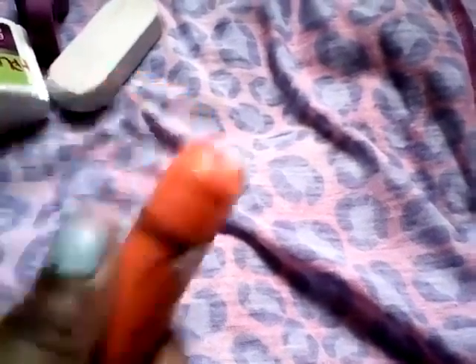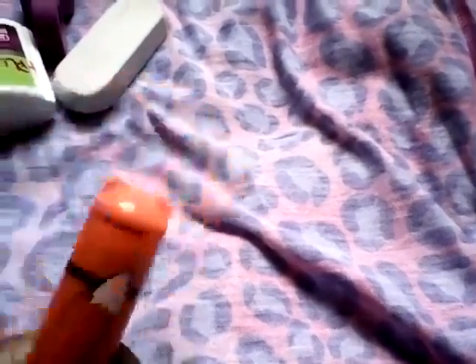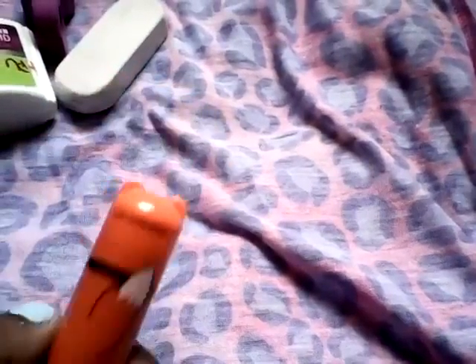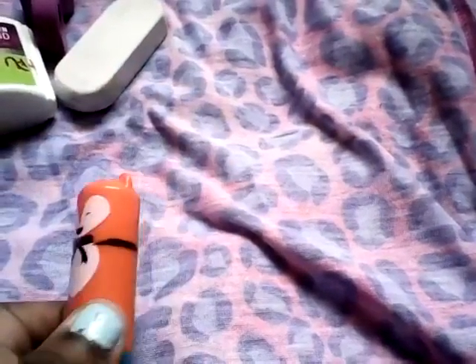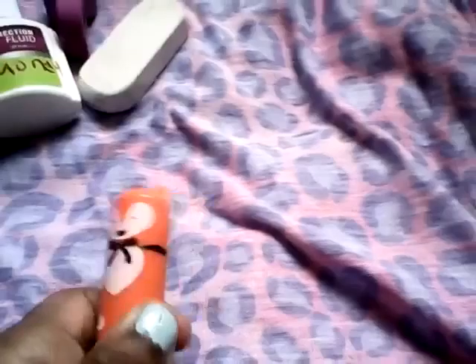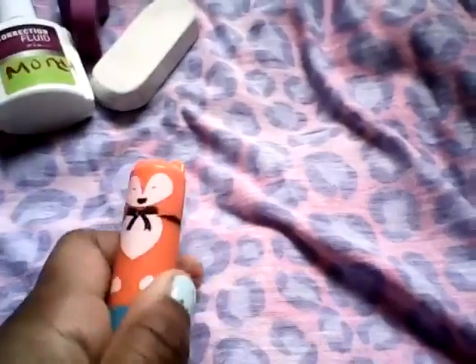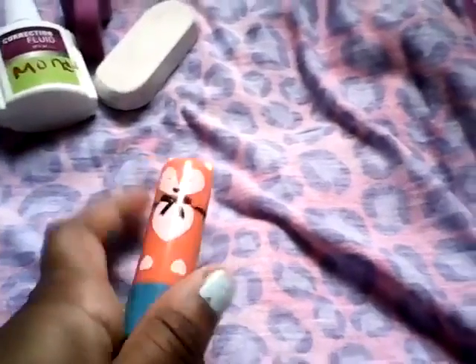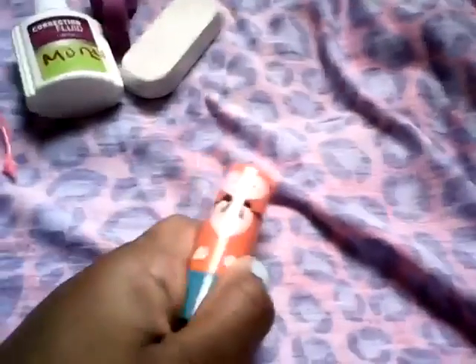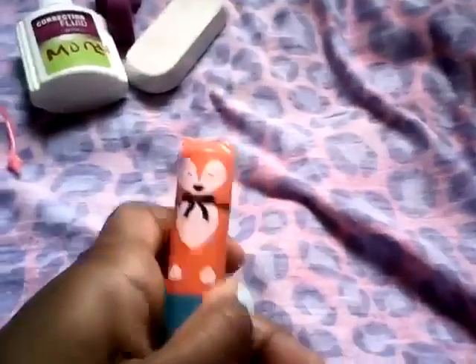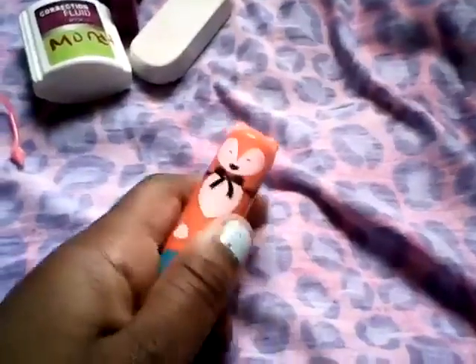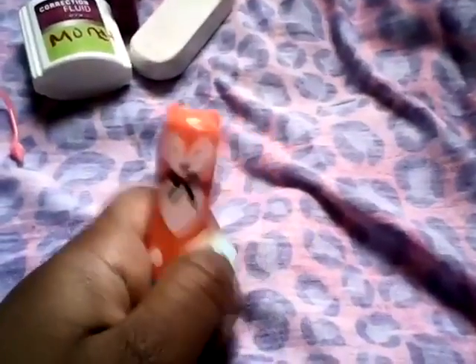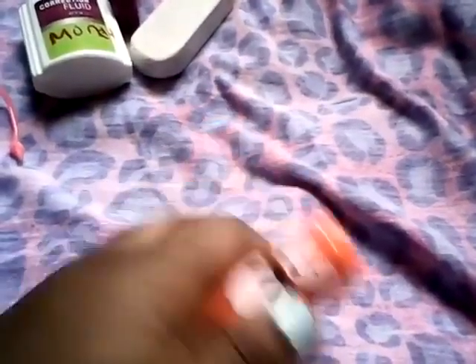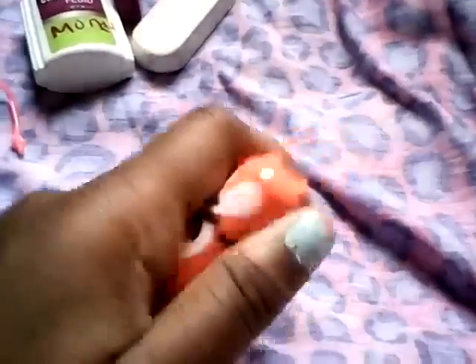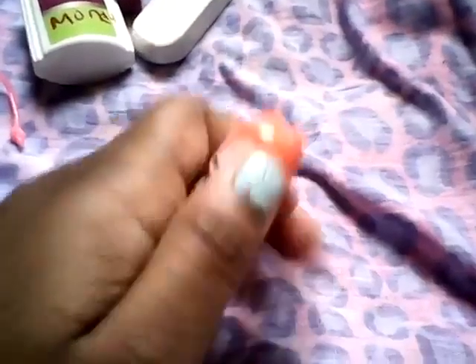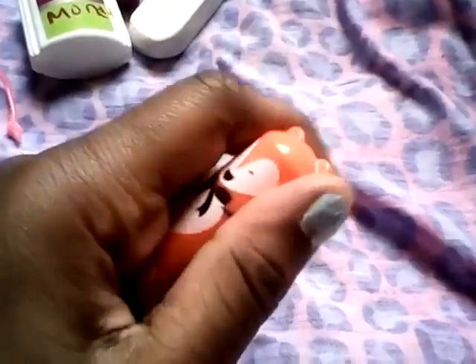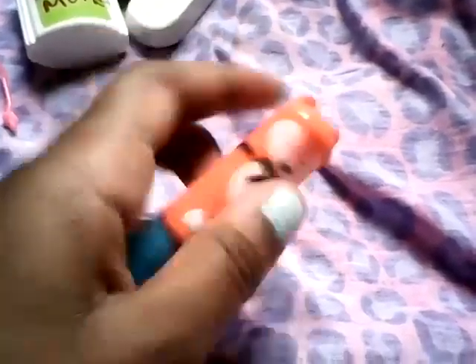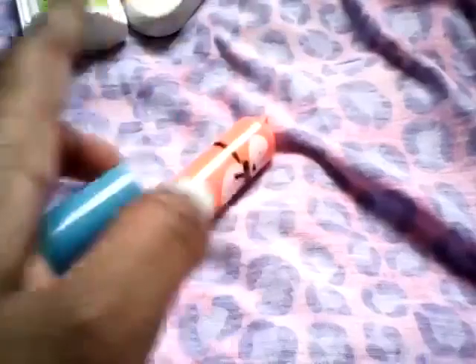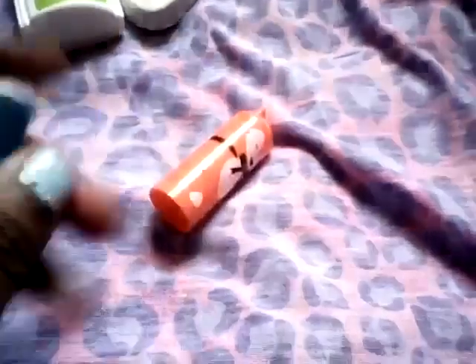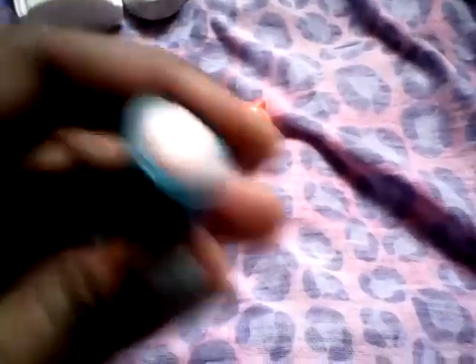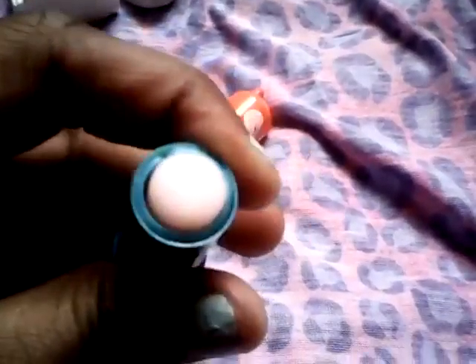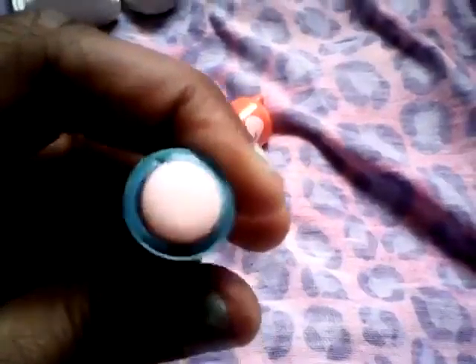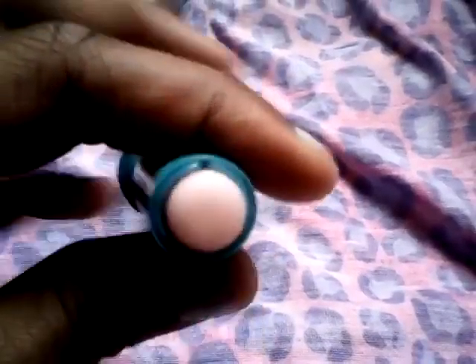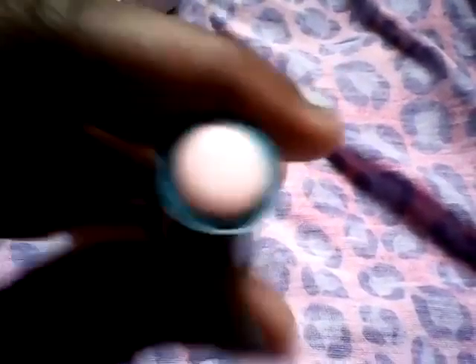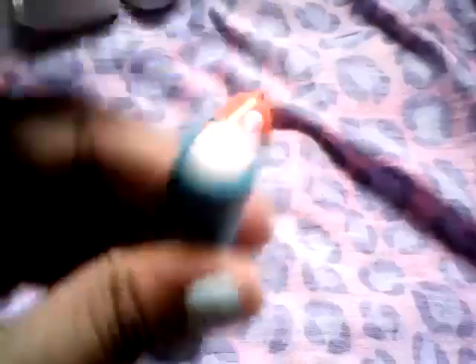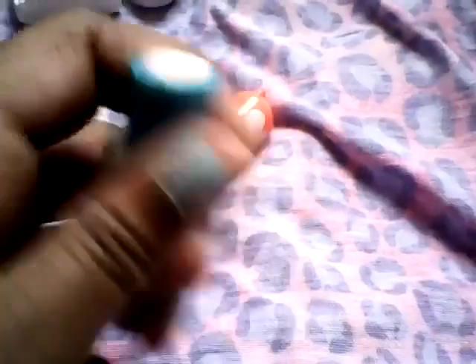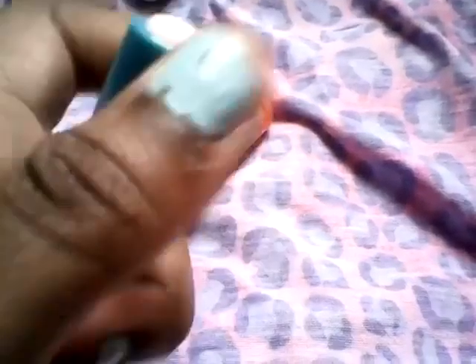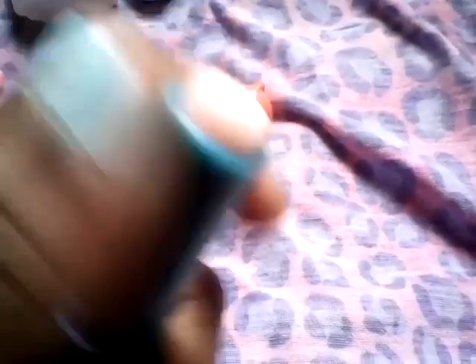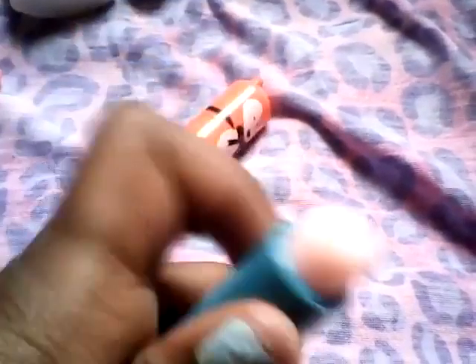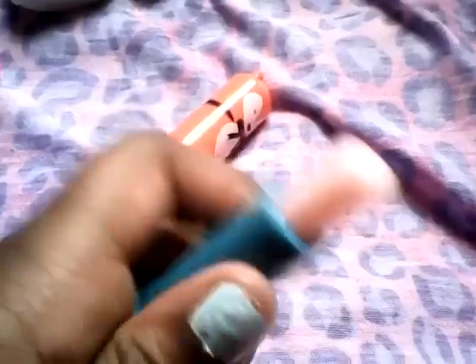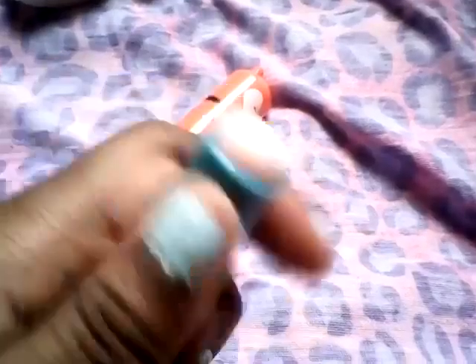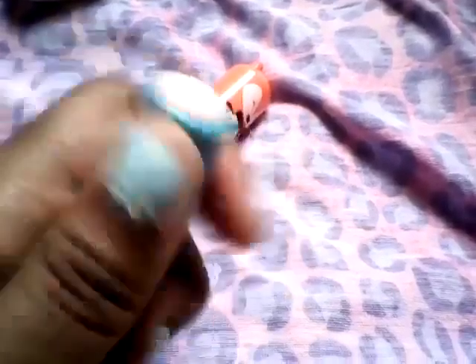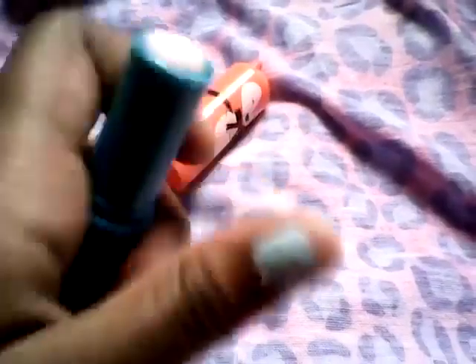And then I have this LA Colors lip balm. It's vanilla and it's twistable. And the cost is a dollar.